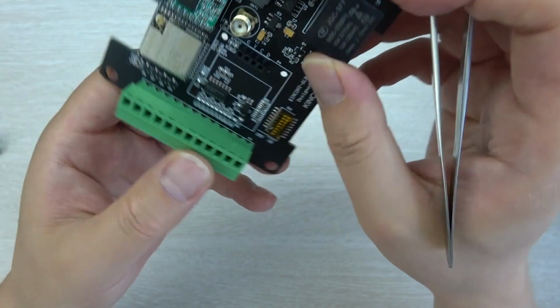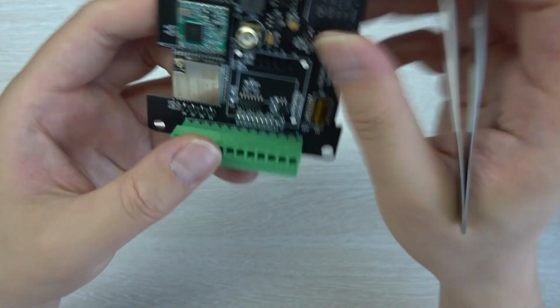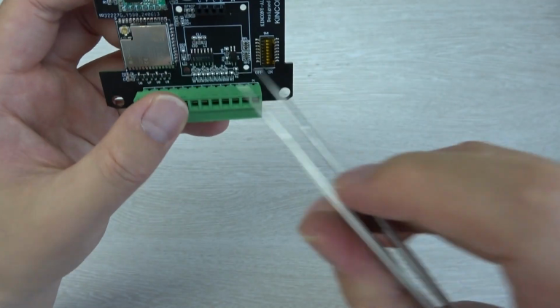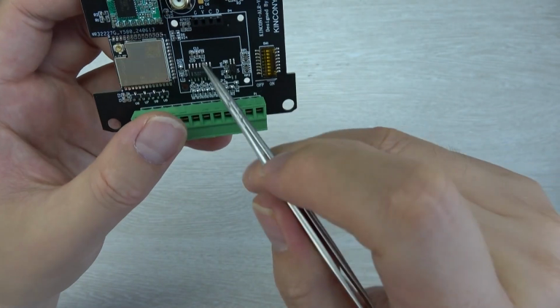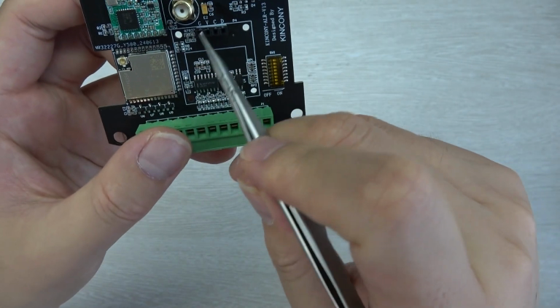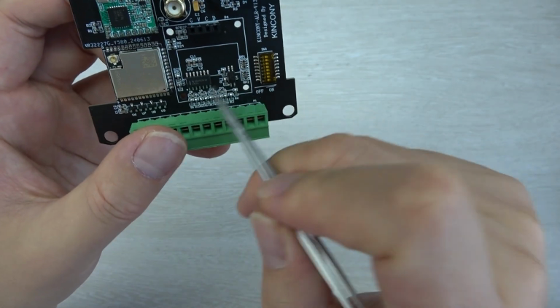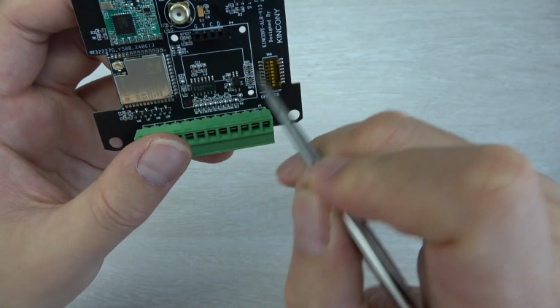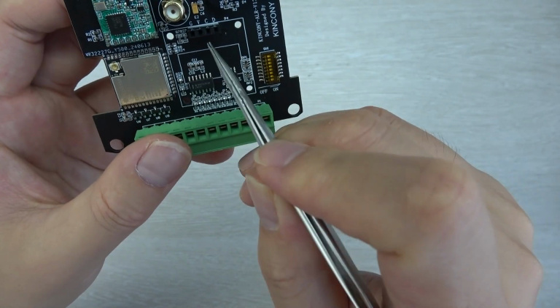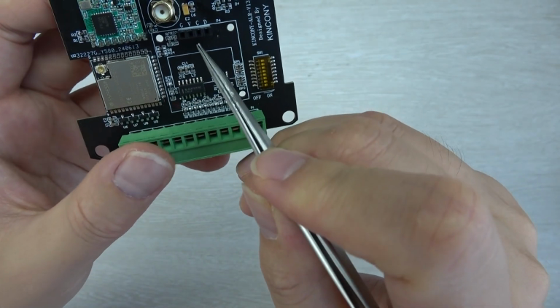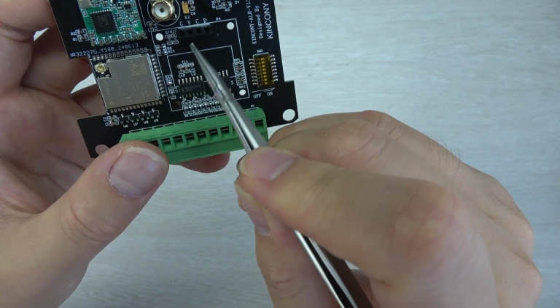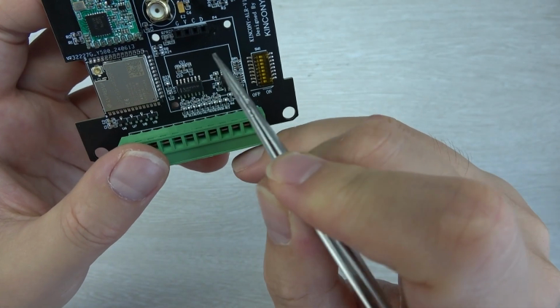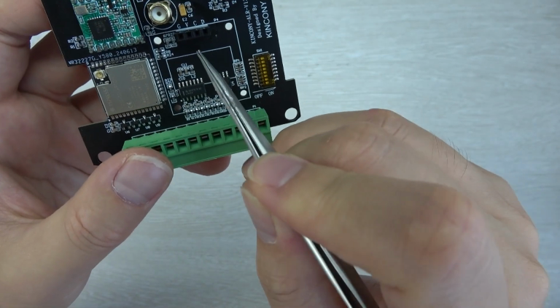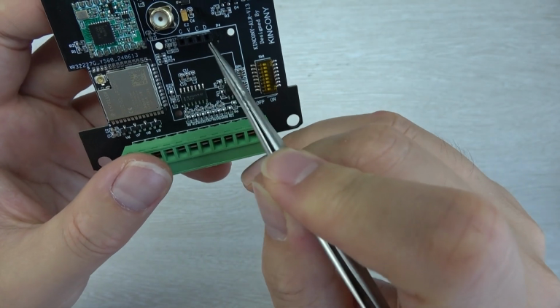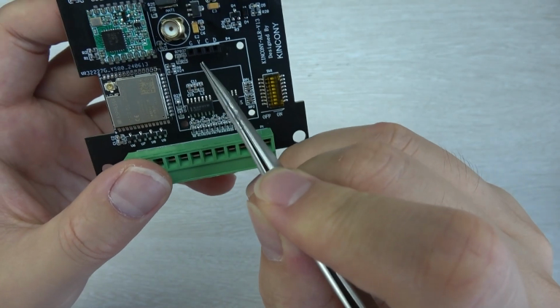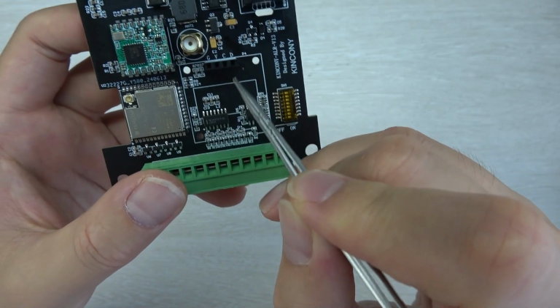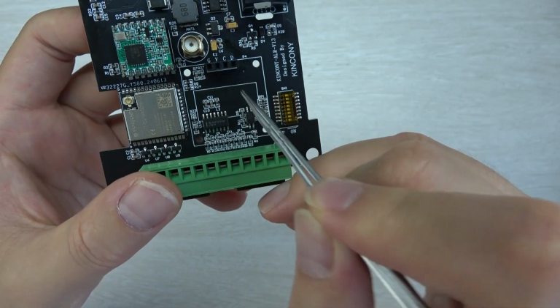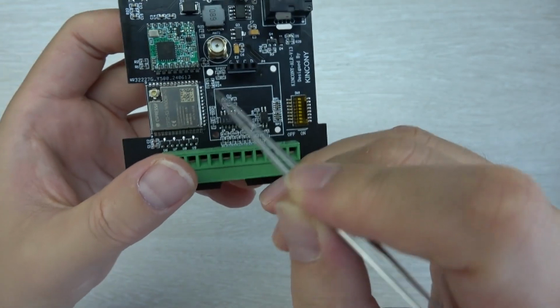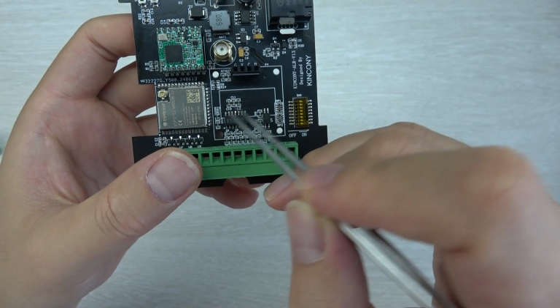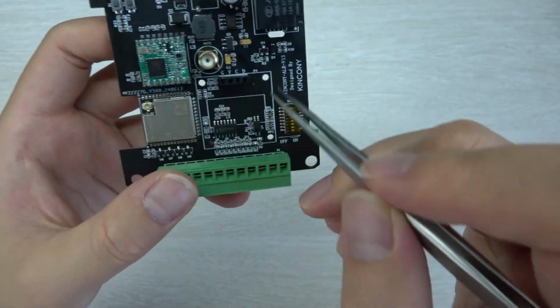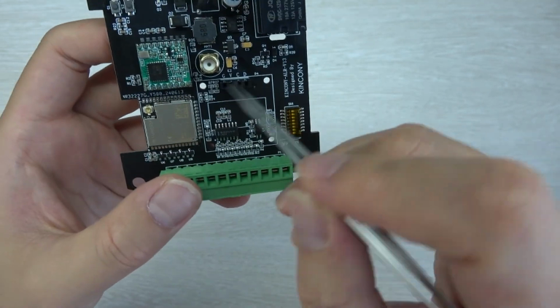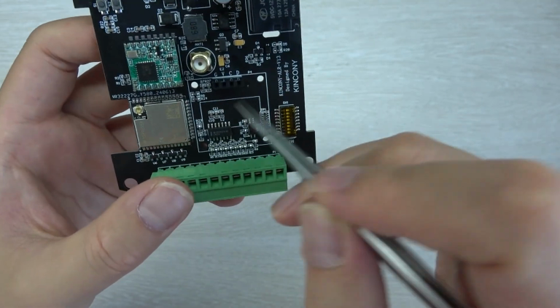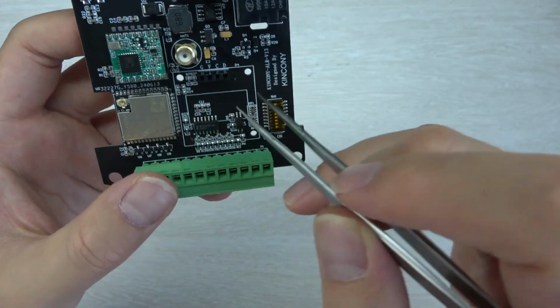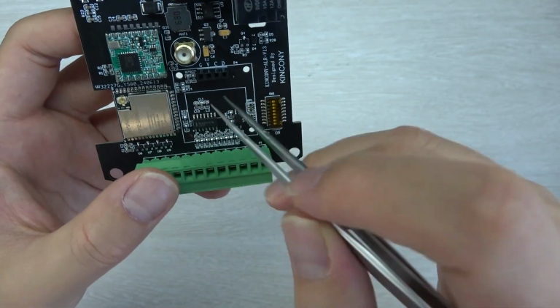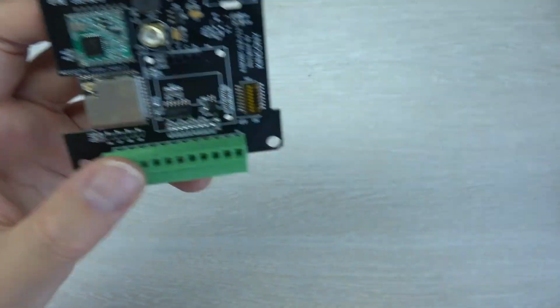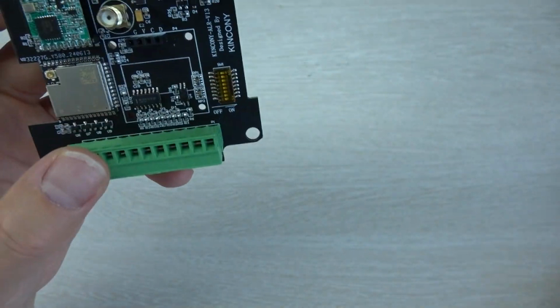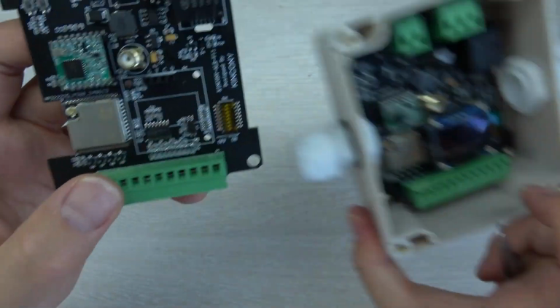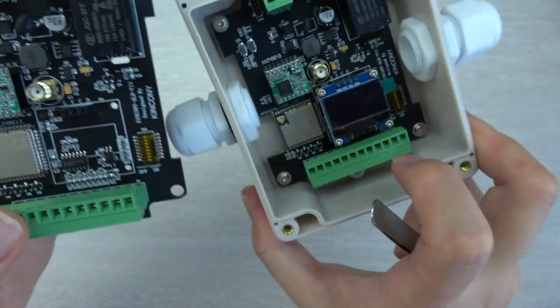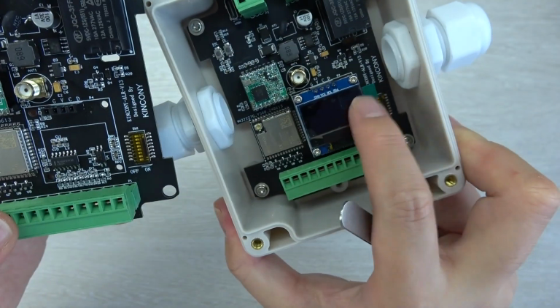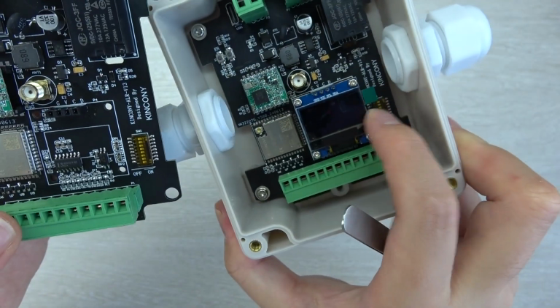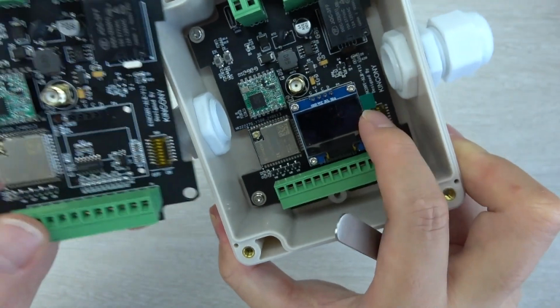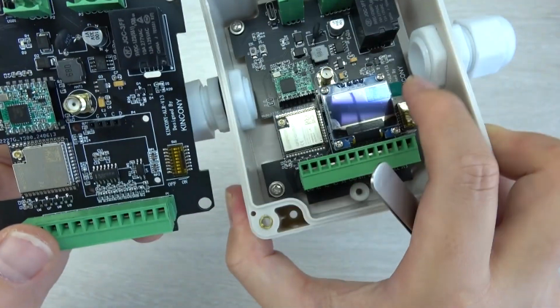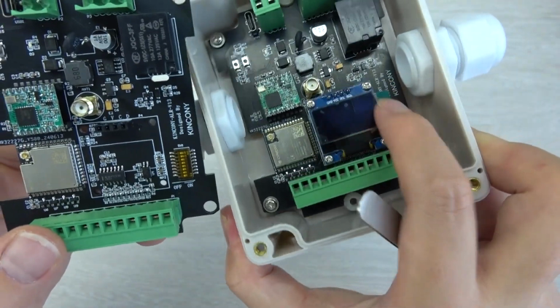This board has an LCD display, the SSD1306. It's an I2C display, and as you can see, it has an installed display on the board.